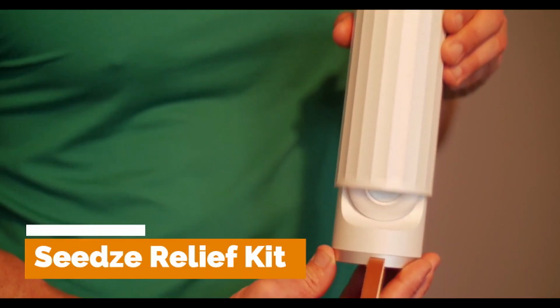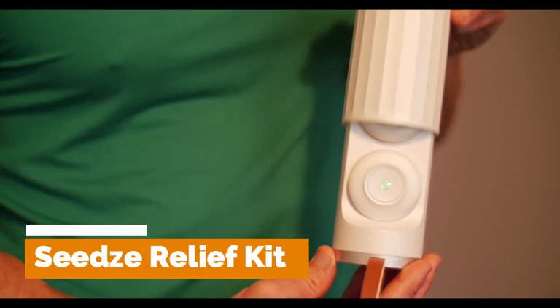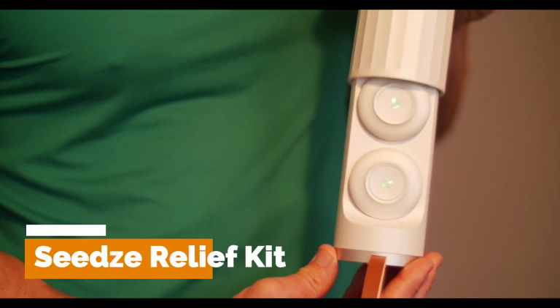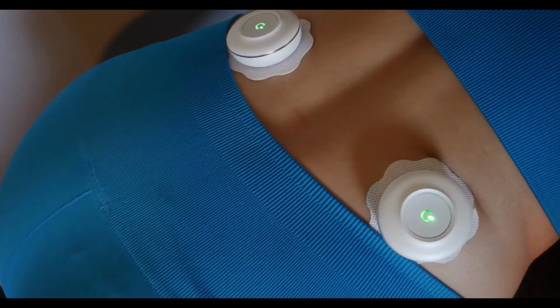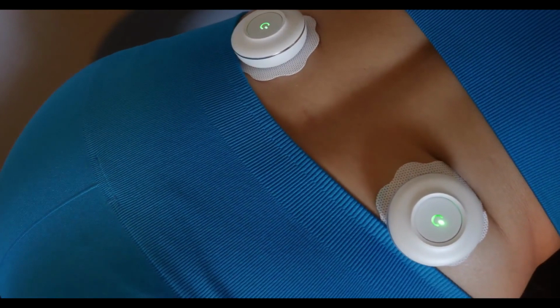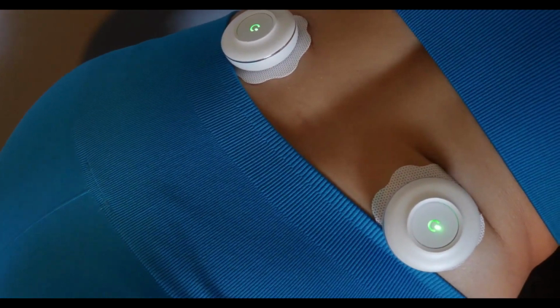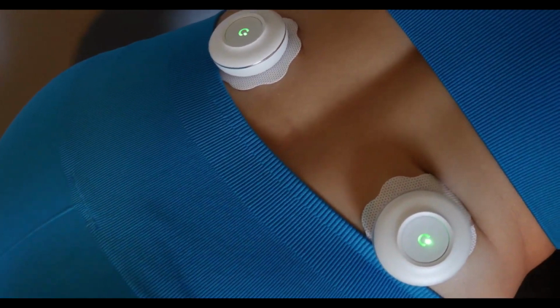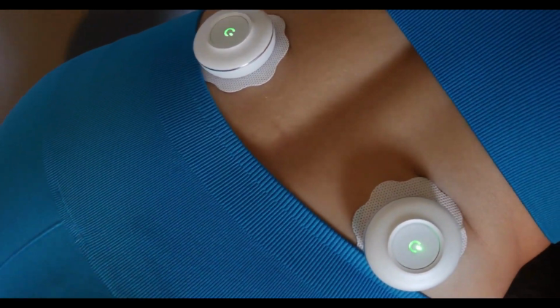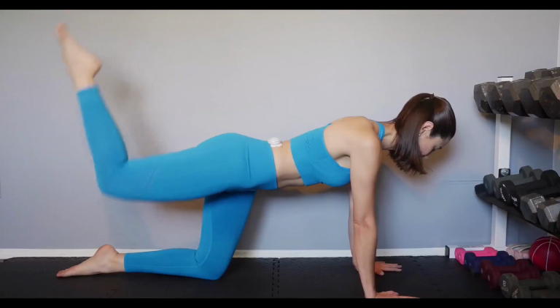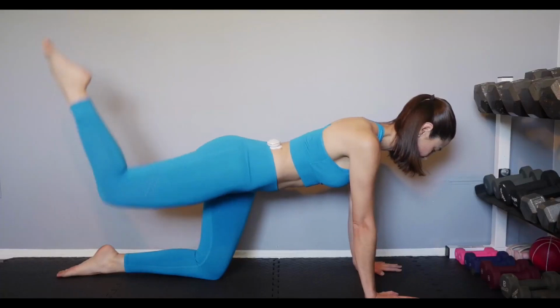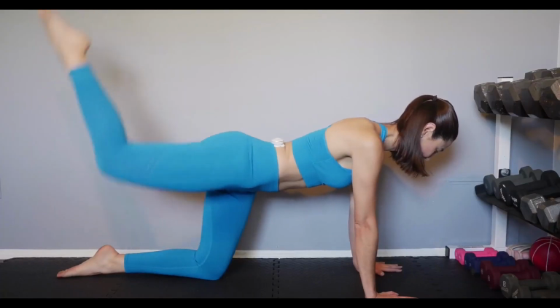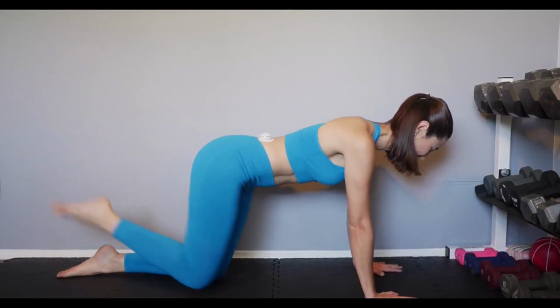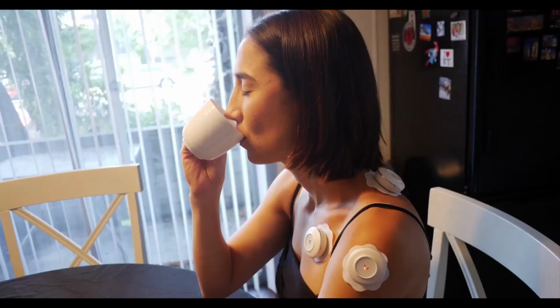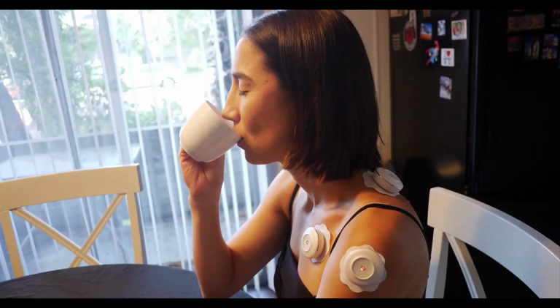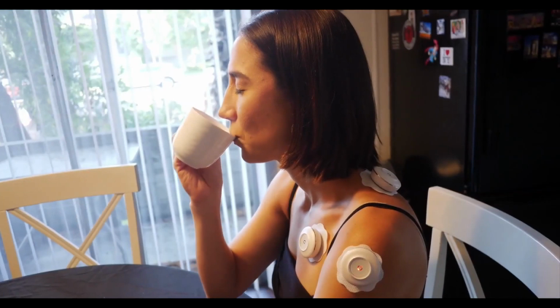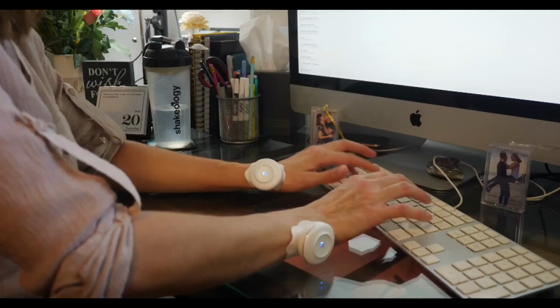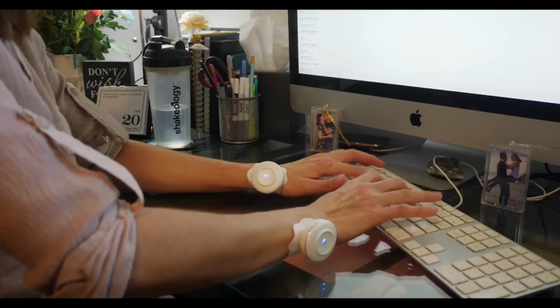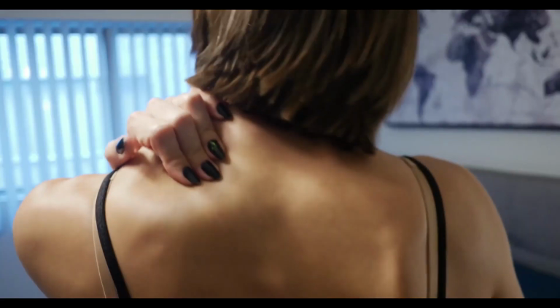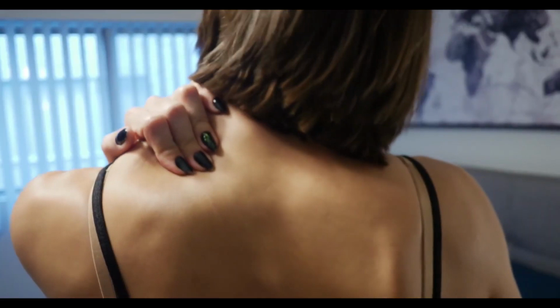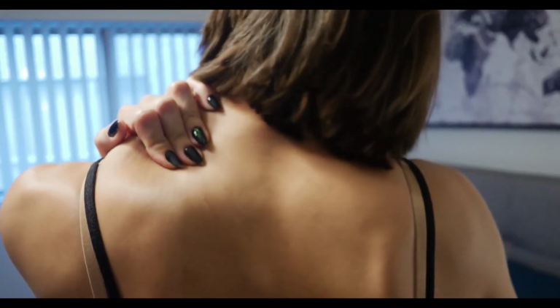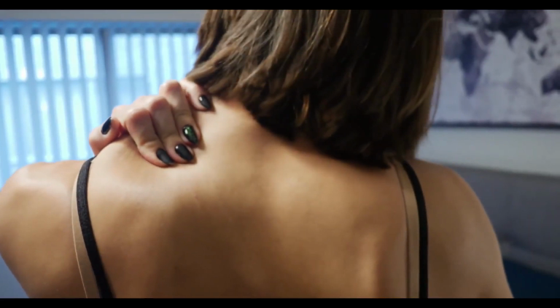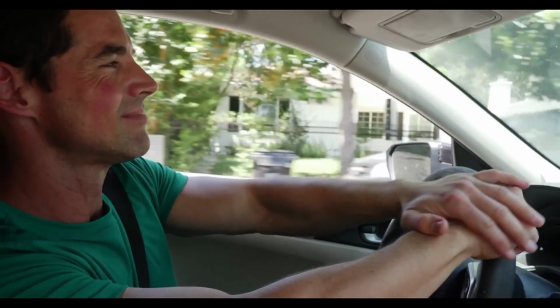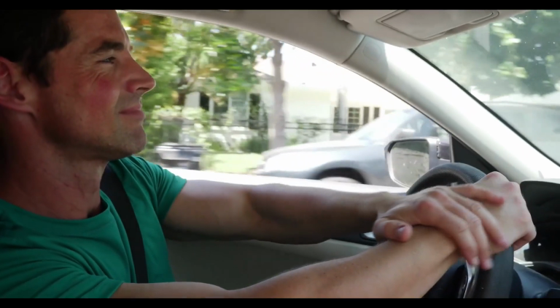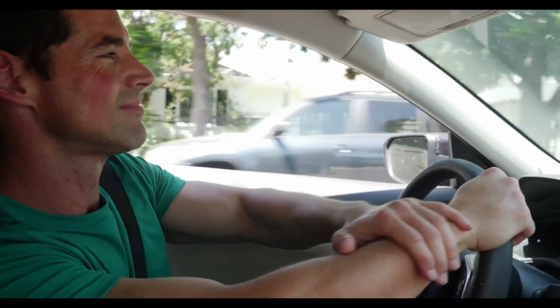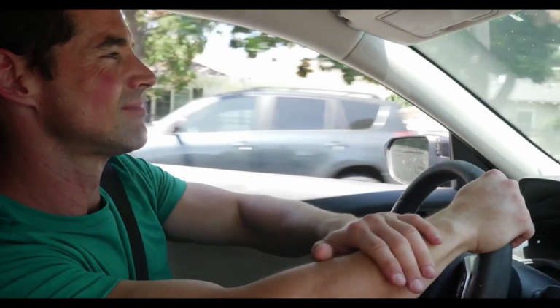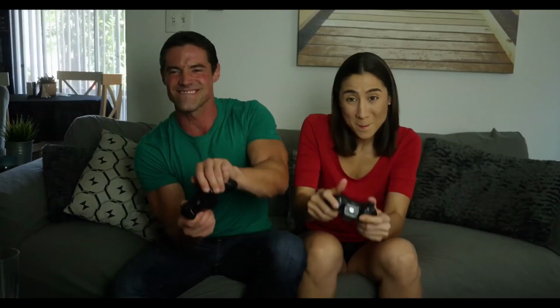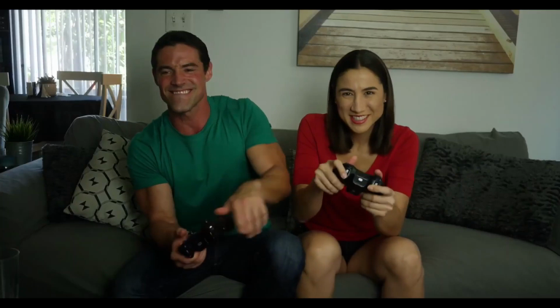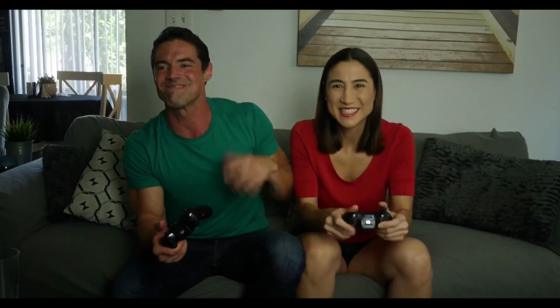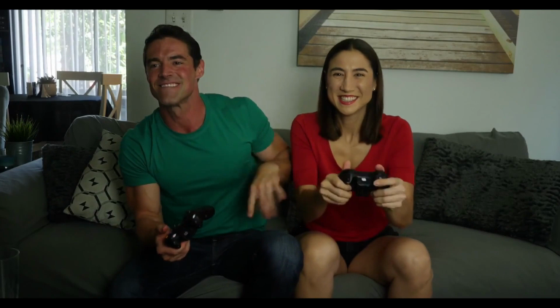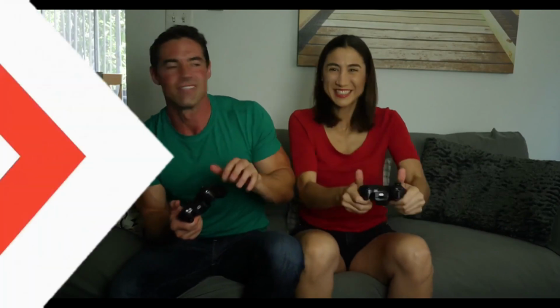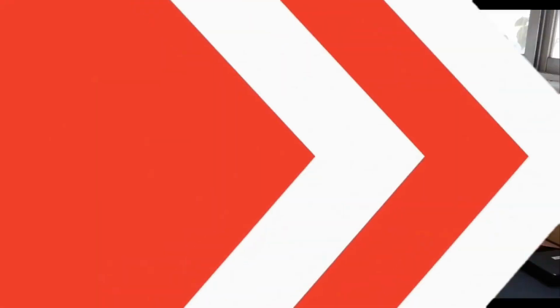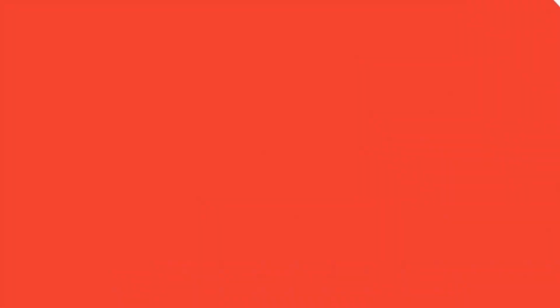Seeds Relief Kit. Seeds is a 3-in-1 wellness relief kit for pain, stress management, and improving overall health. Nowadays more and more people suffer from chronic pain every day, especially with our dependence on screens.